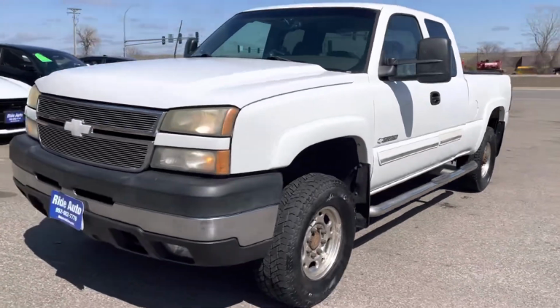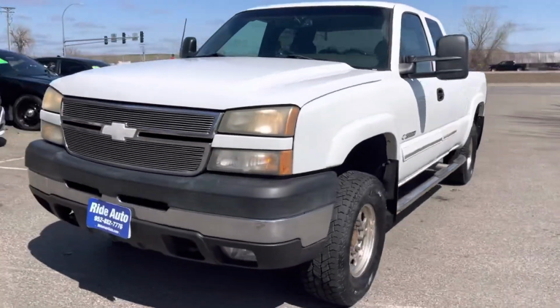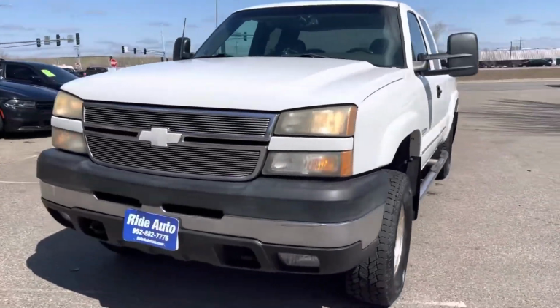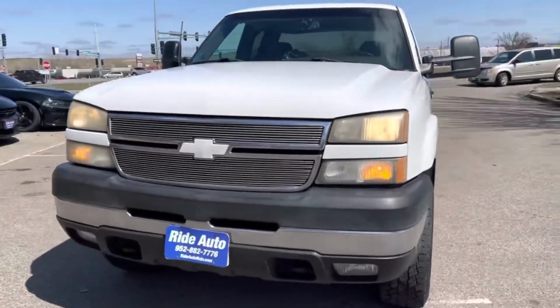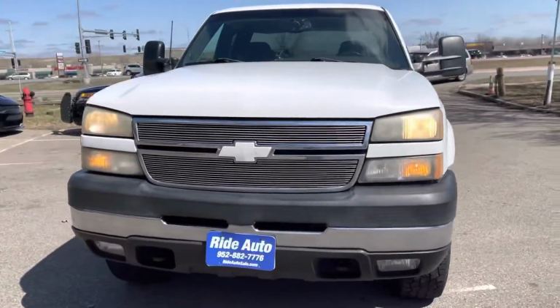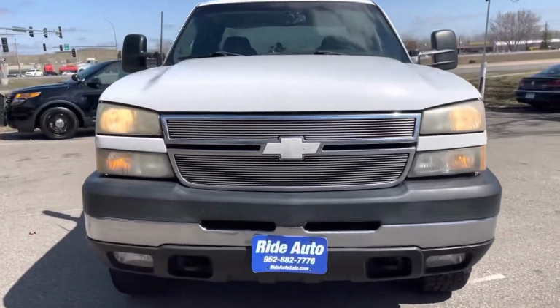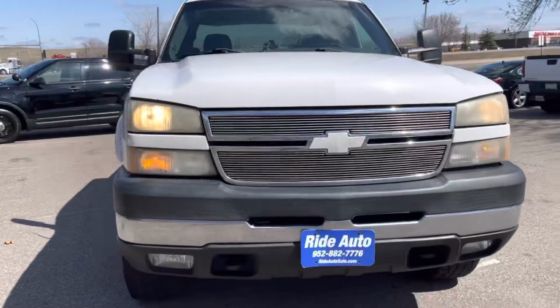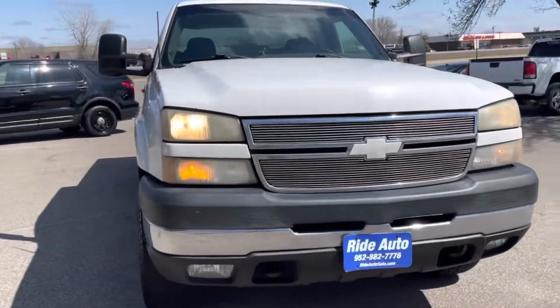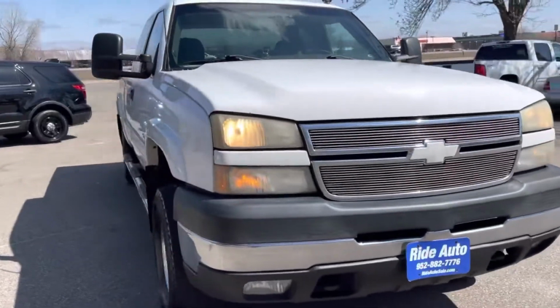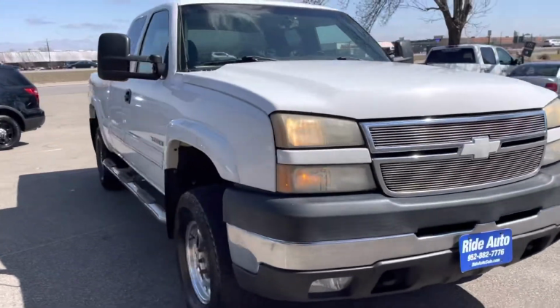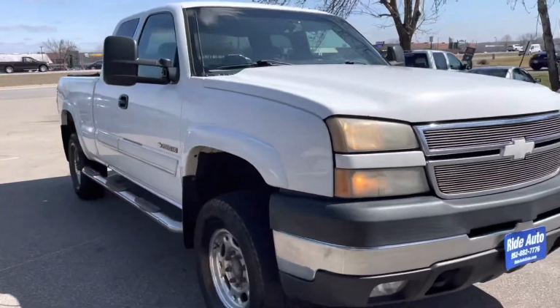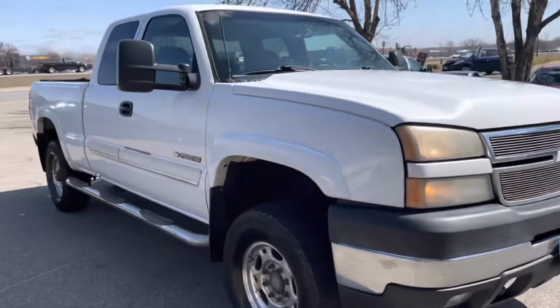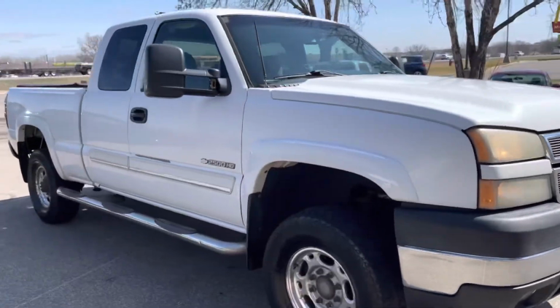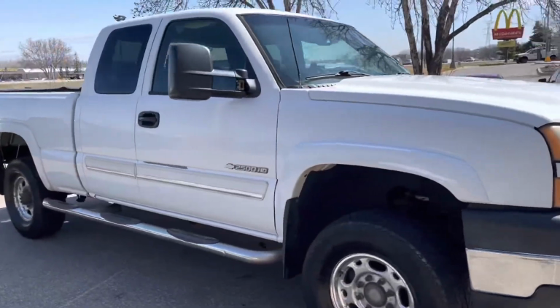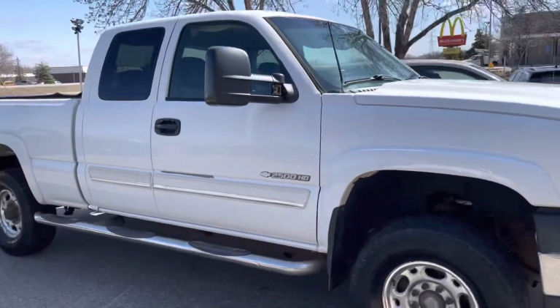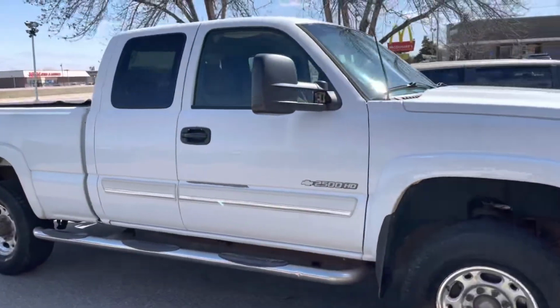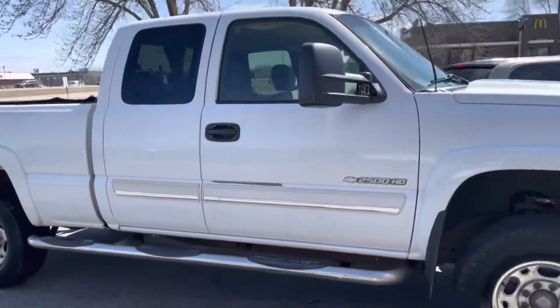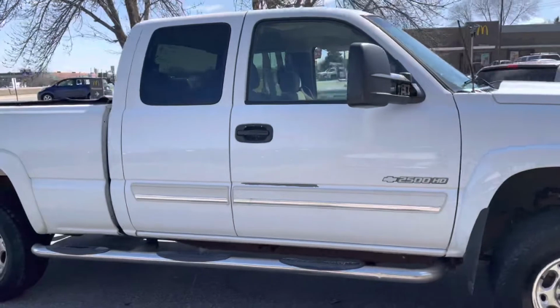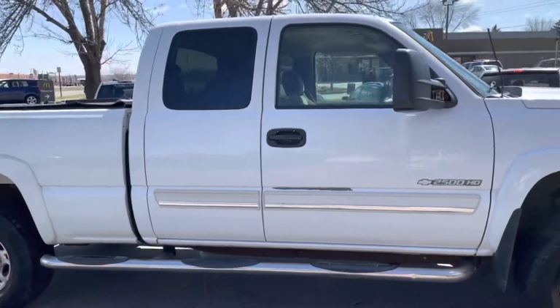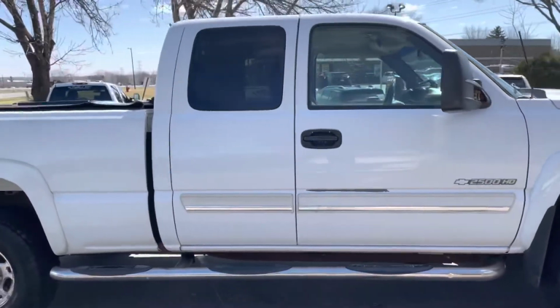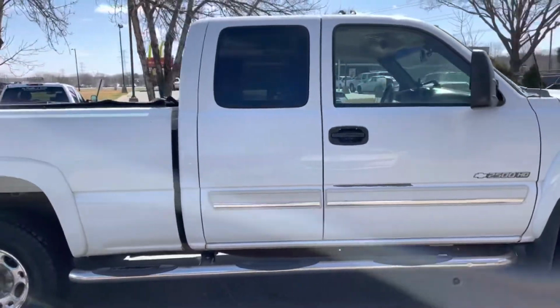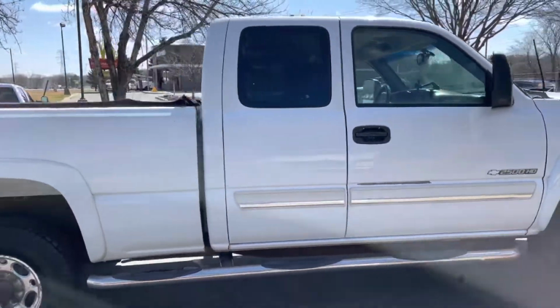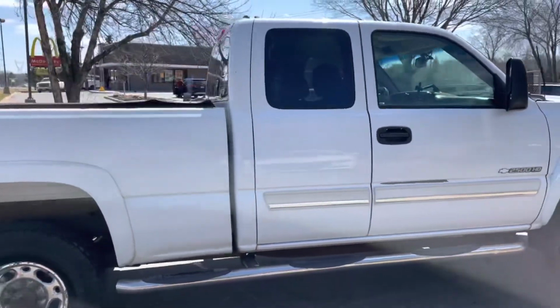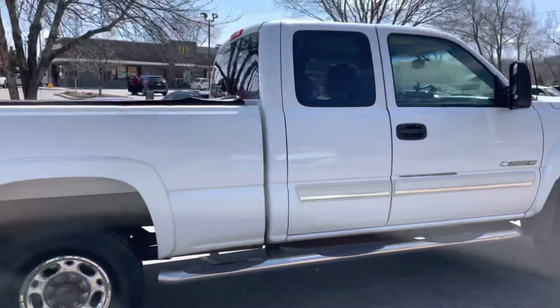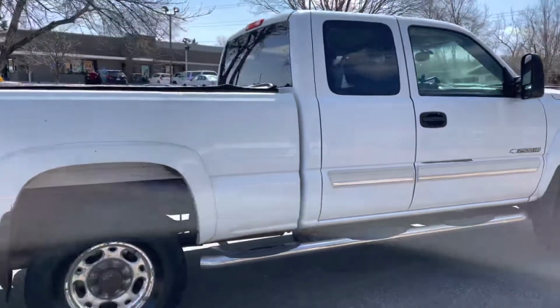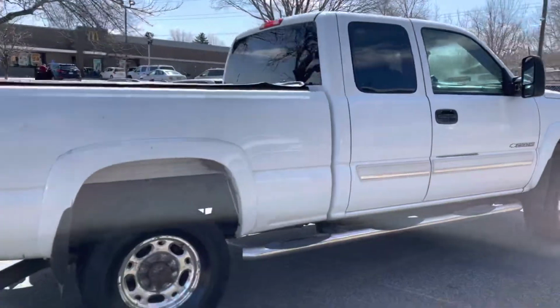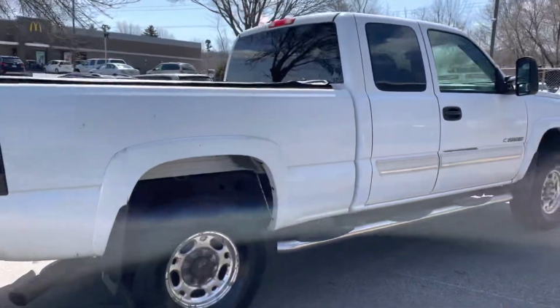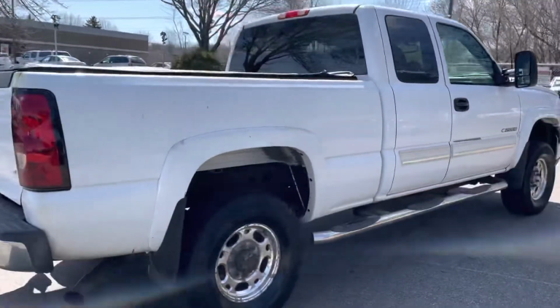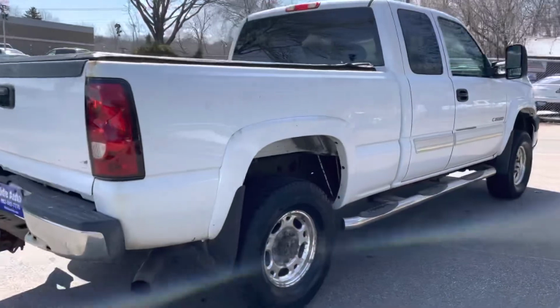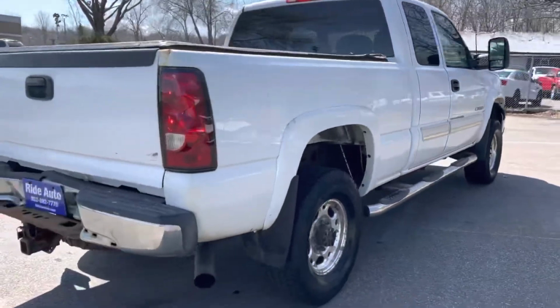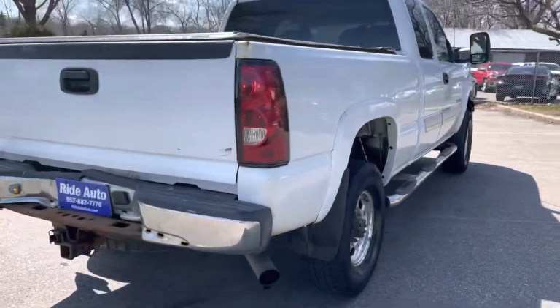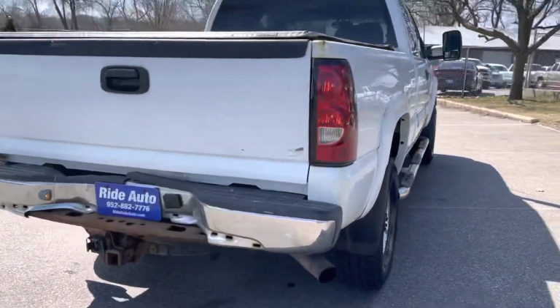Hello, welcome to Ride Auto. Pleased to have you with us on this gorgeous sunny day where we have a 2006 Chevy Silverado 2500 HD. This is an extended cab four-door short bed four-wheel drive with a gas 6.0 liter V8 engine.